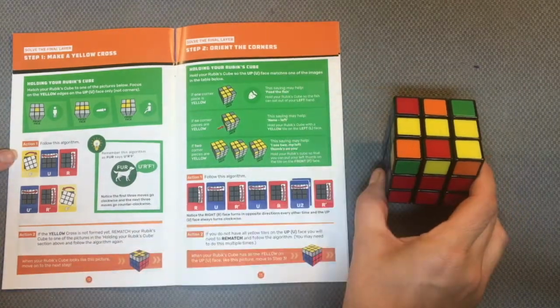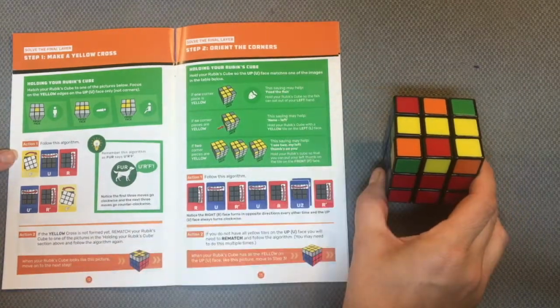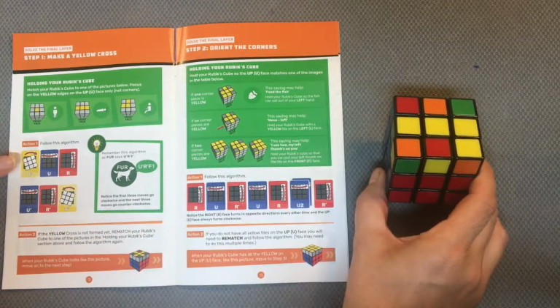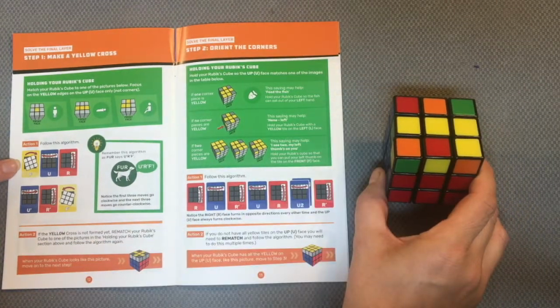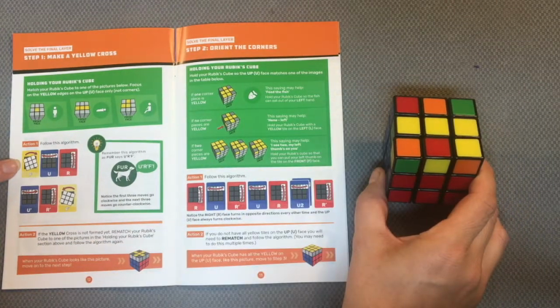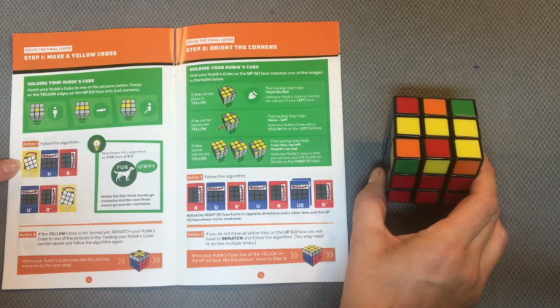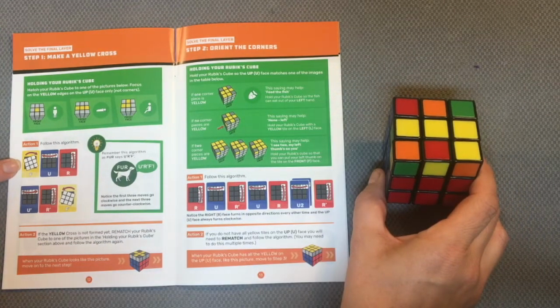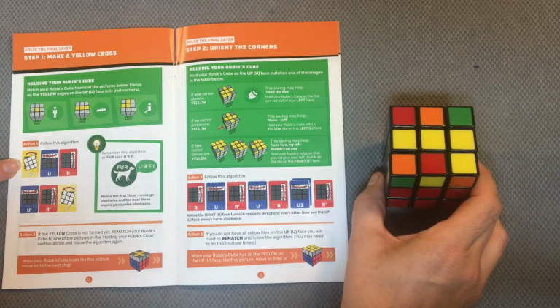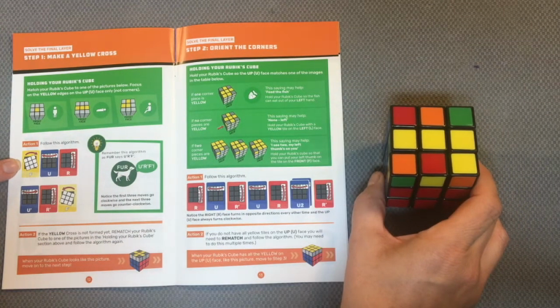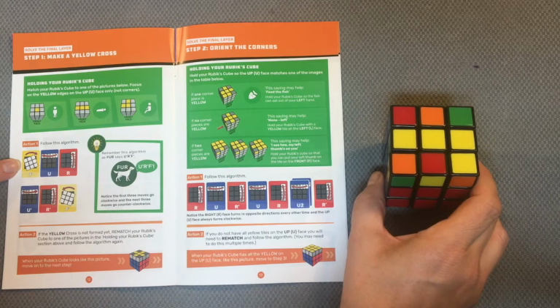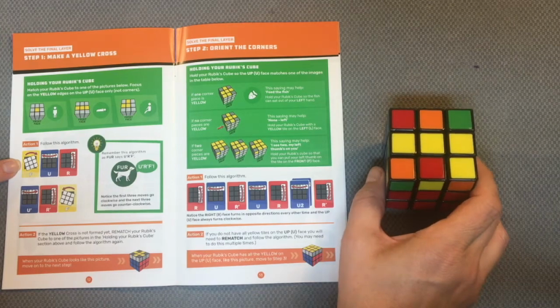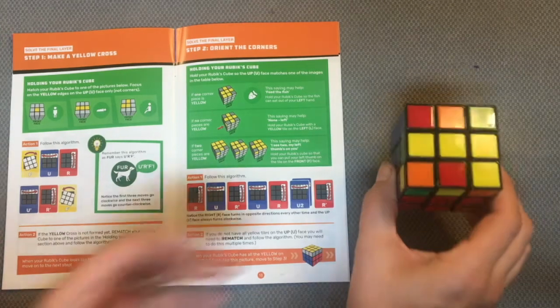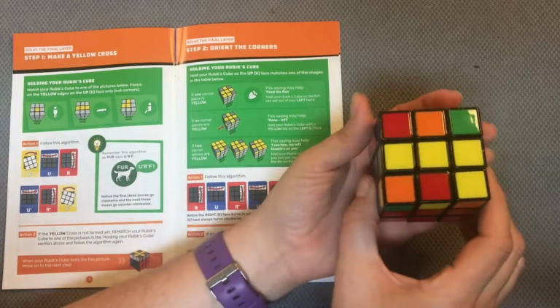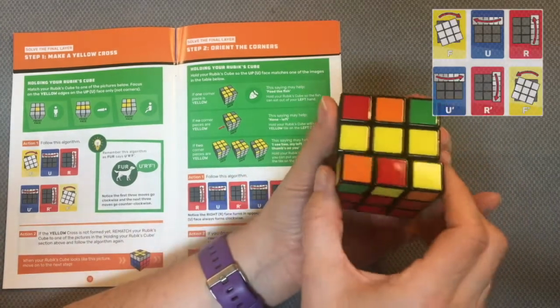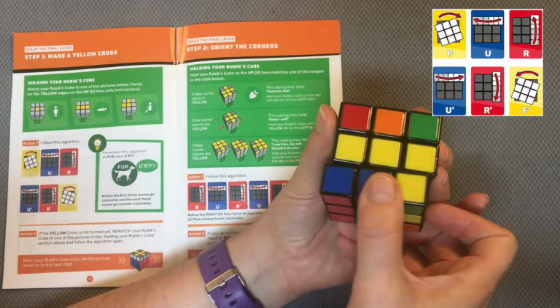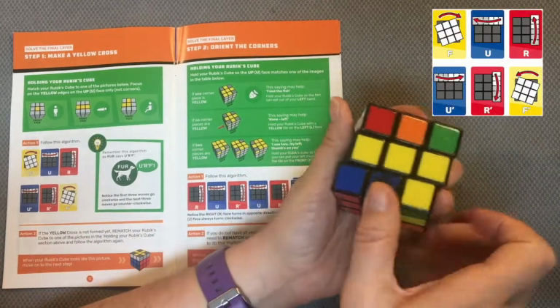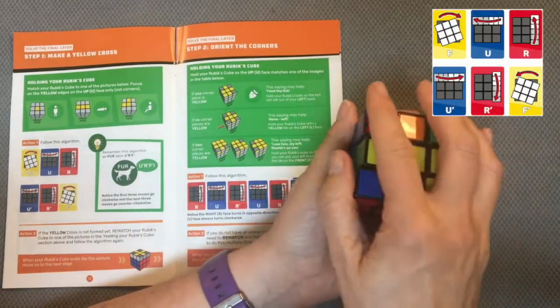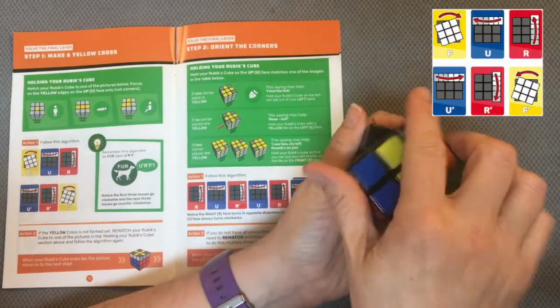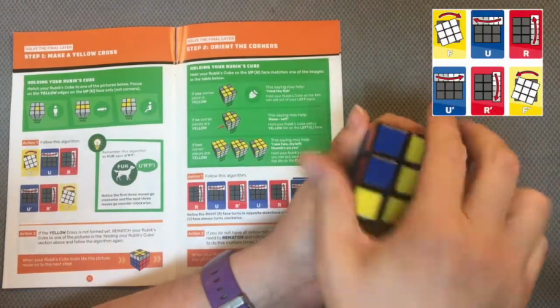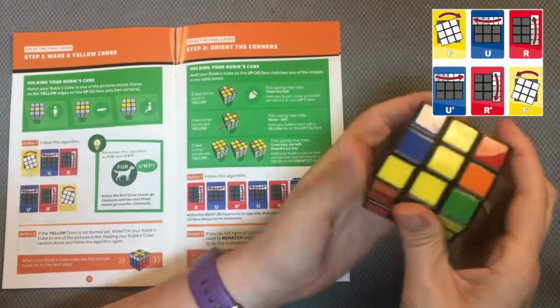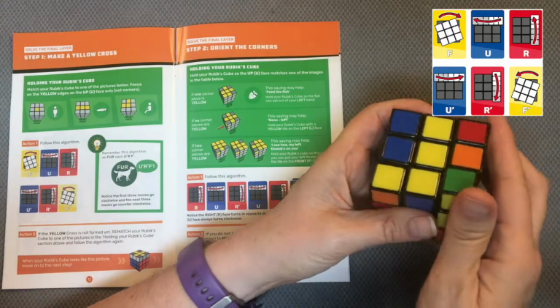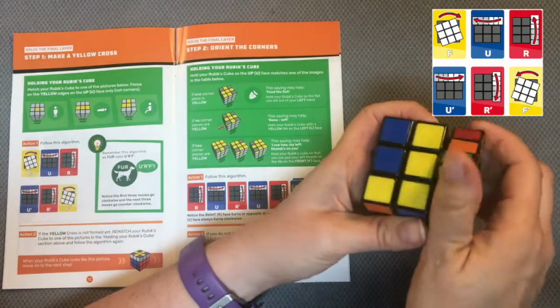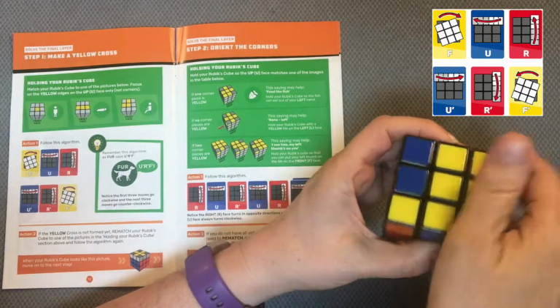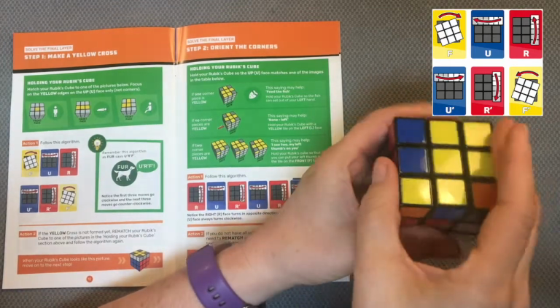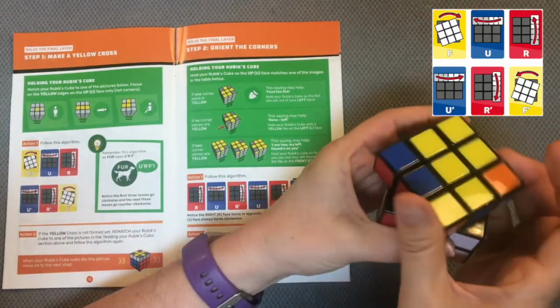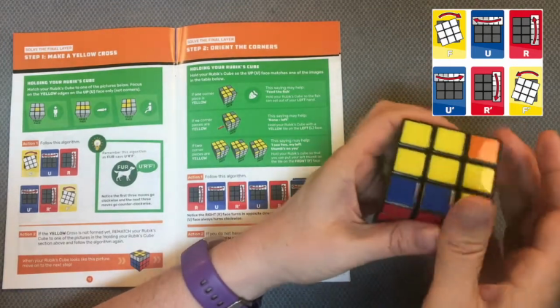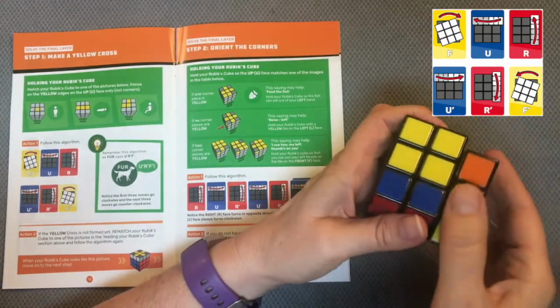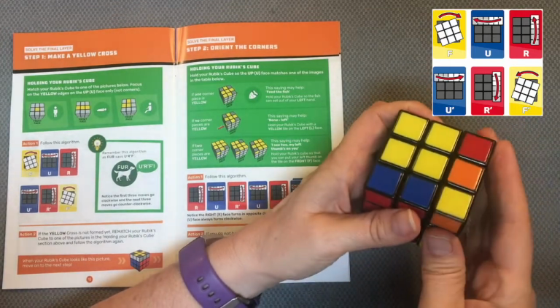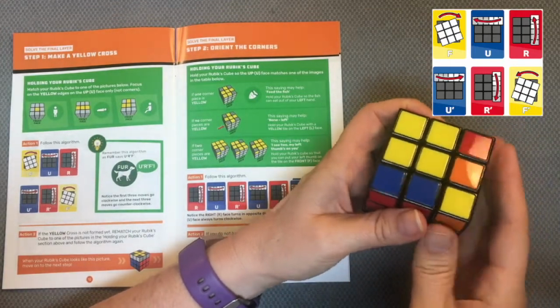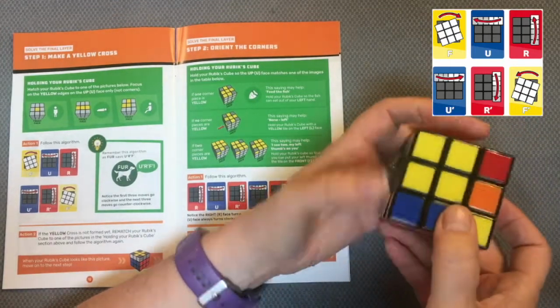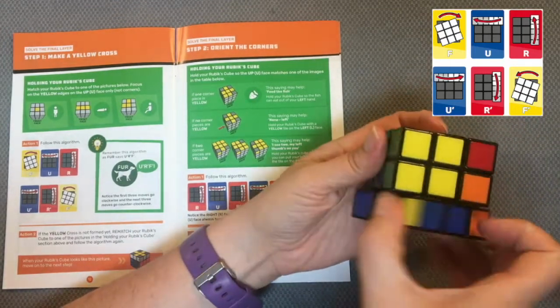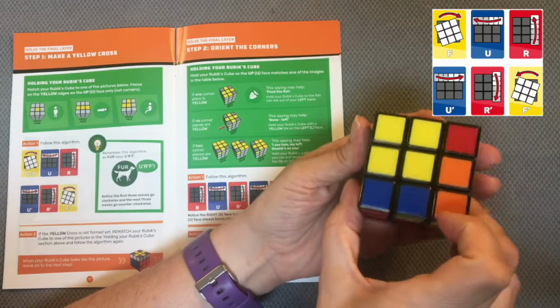First thing I want to do is follow this algorithm because I'm looking to create the yellow cross: front to the right, up left, right away, up right, right towards me, front to the left.